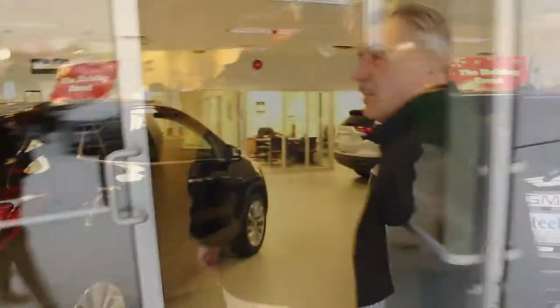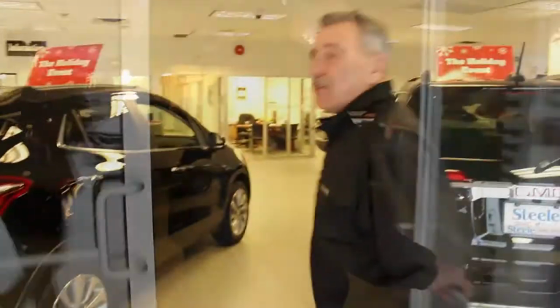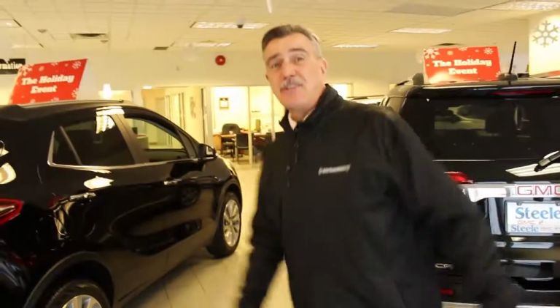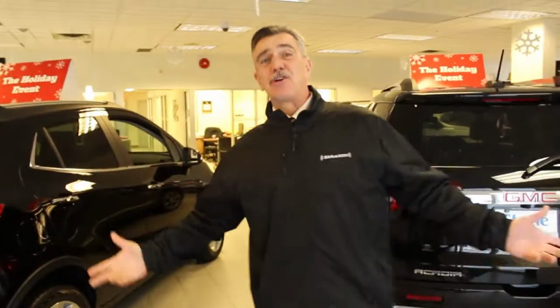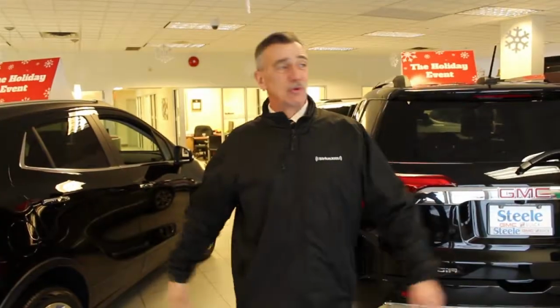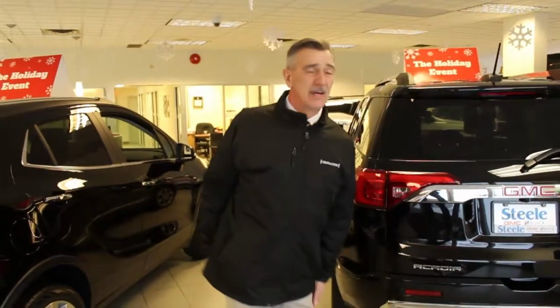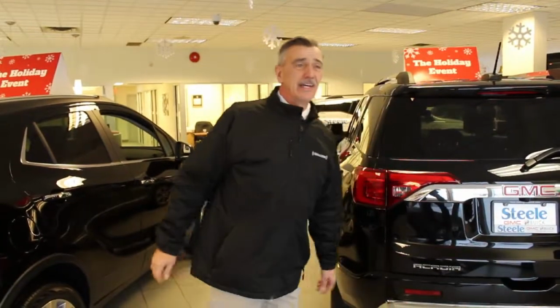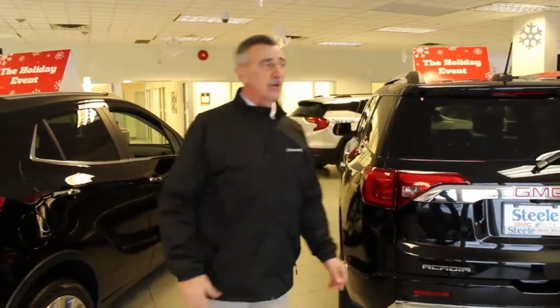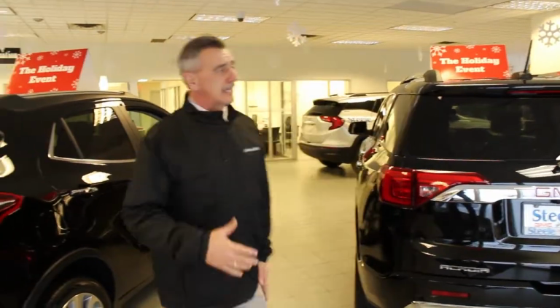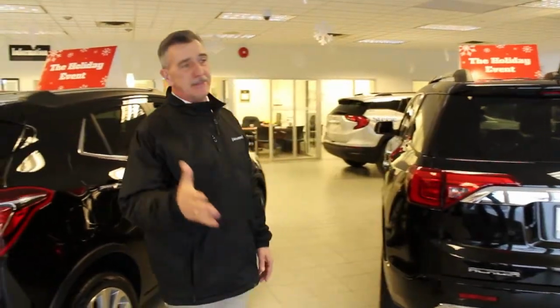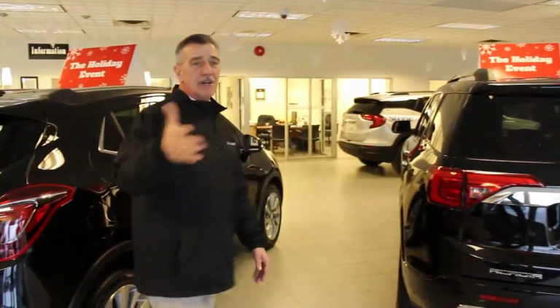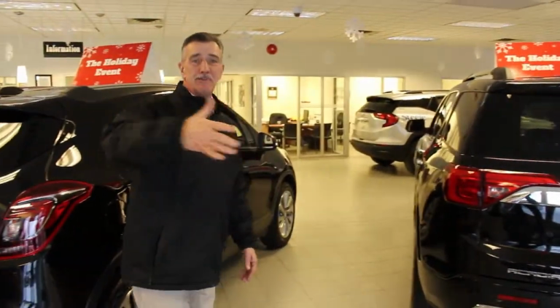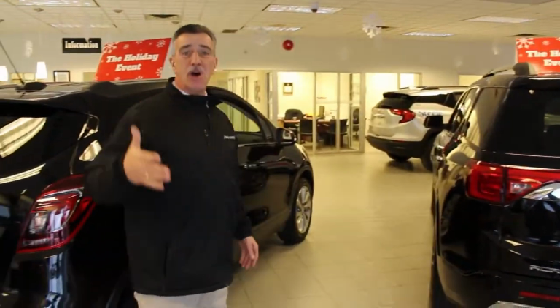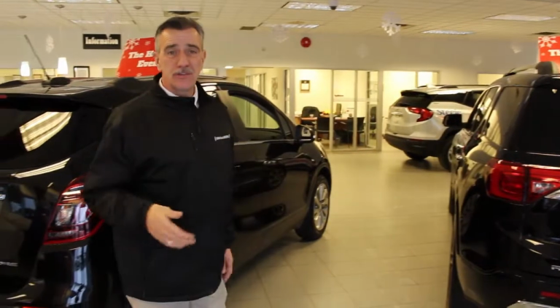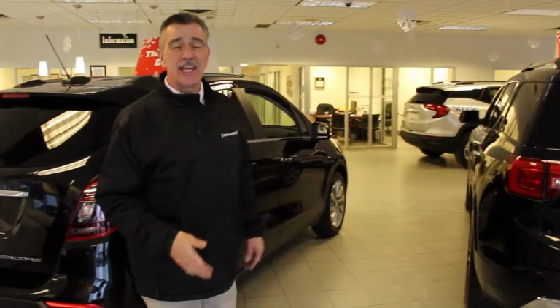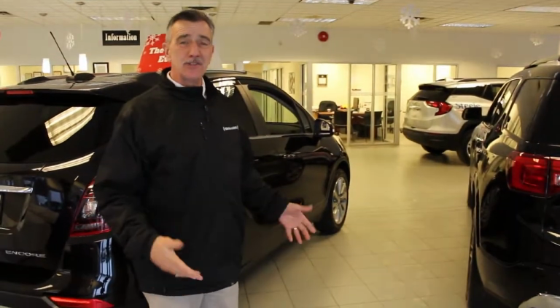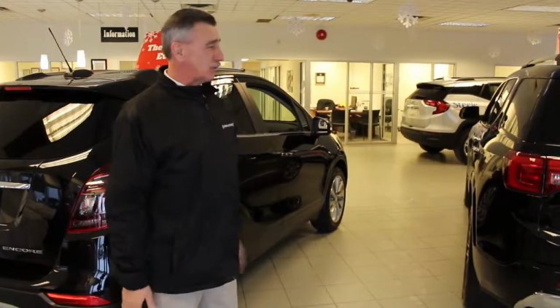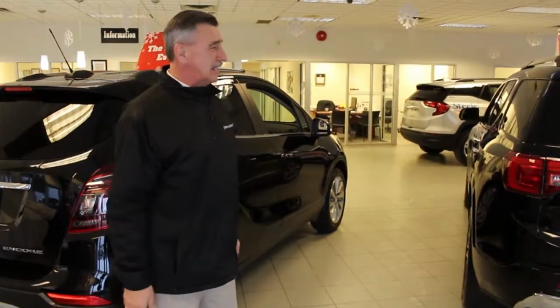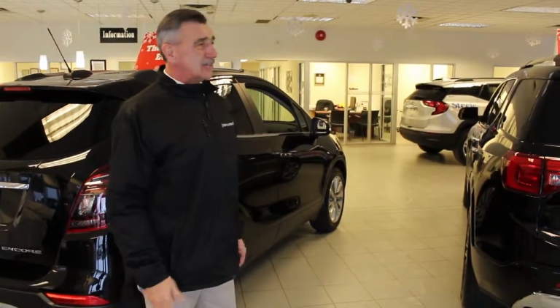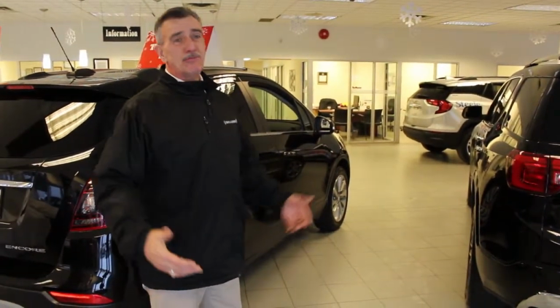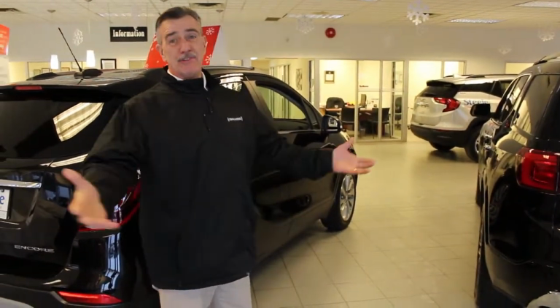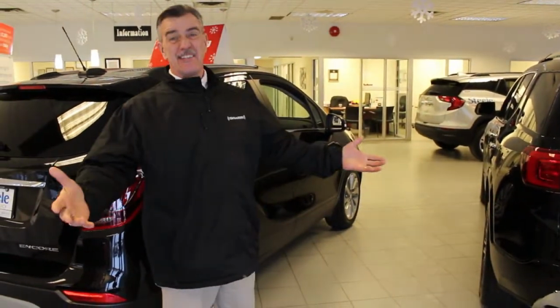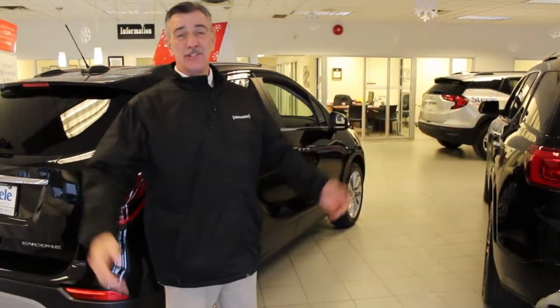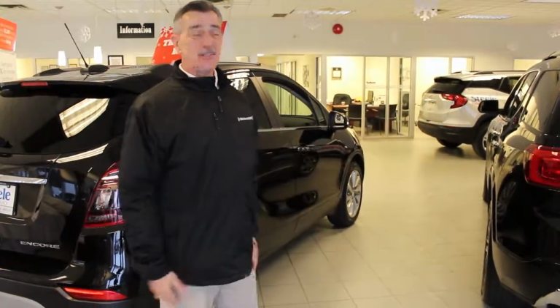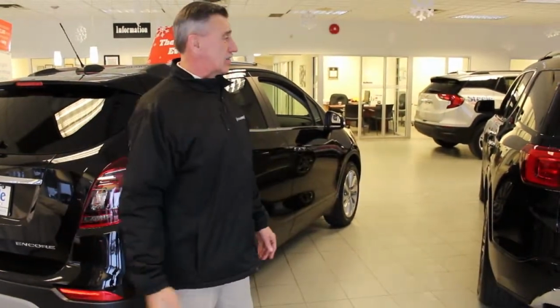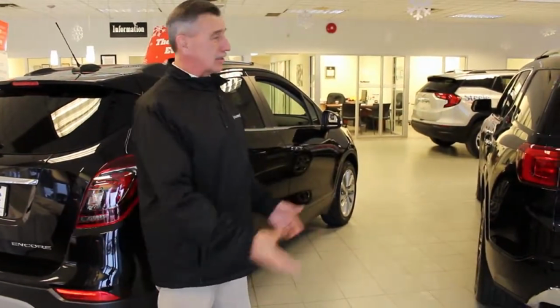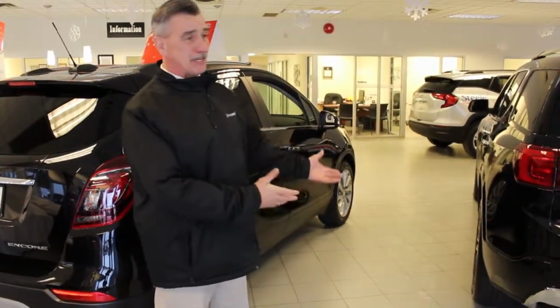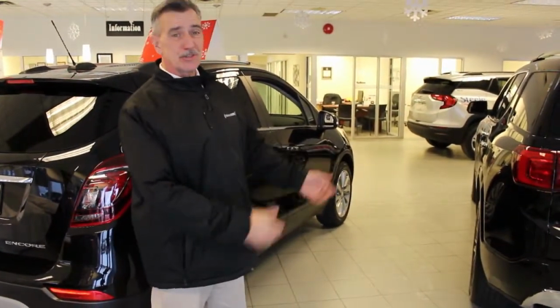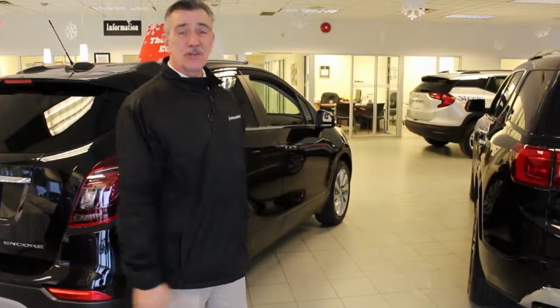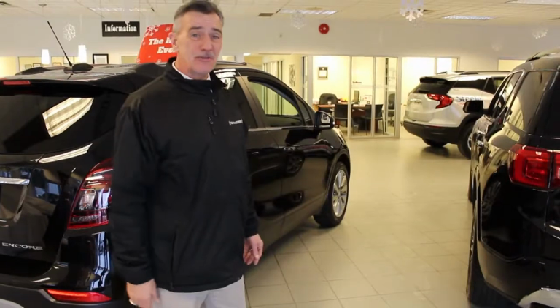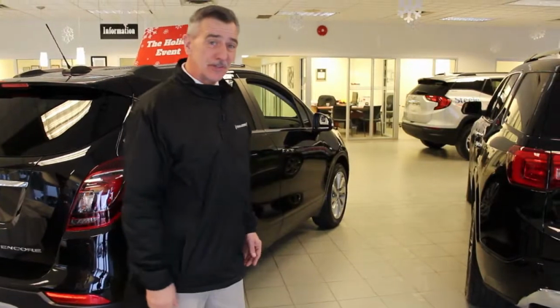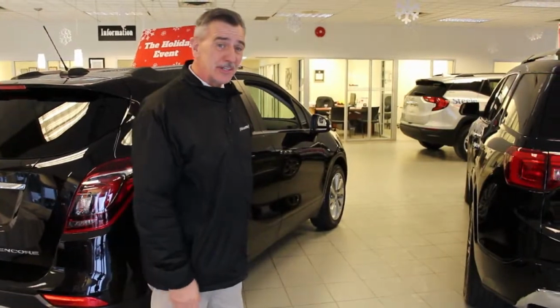So basically this is our showroom and we try and keep one of as many models as we can in the showroom. So if it's nasty outside you can actually look at the features and we can show you vehicles inside.